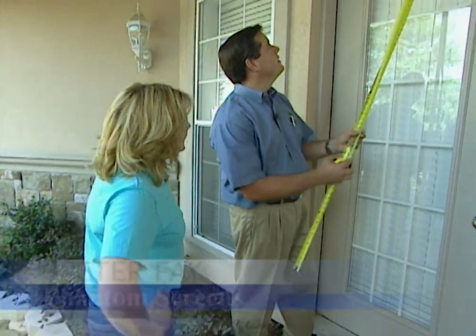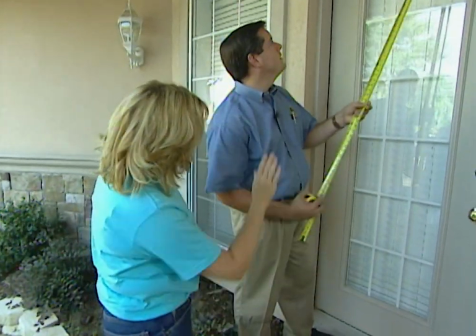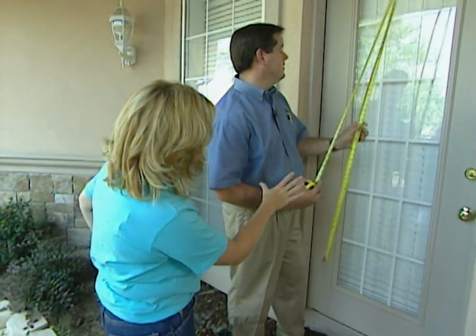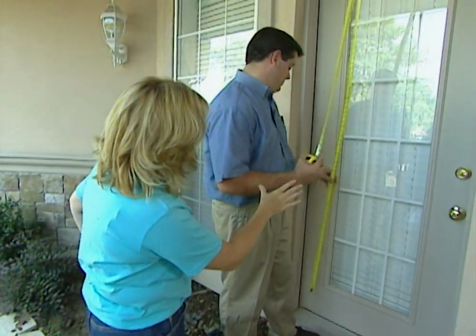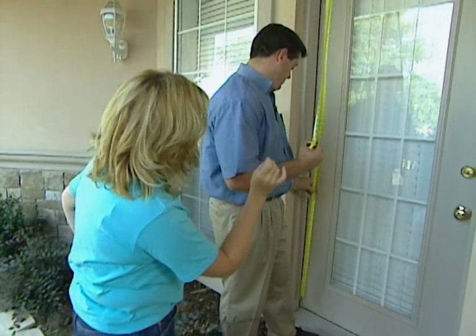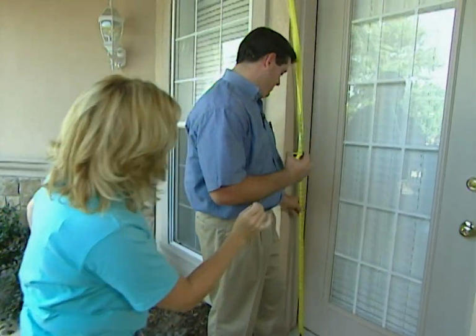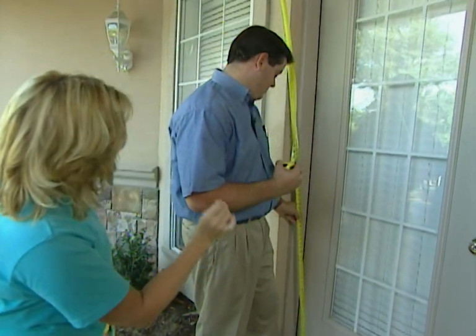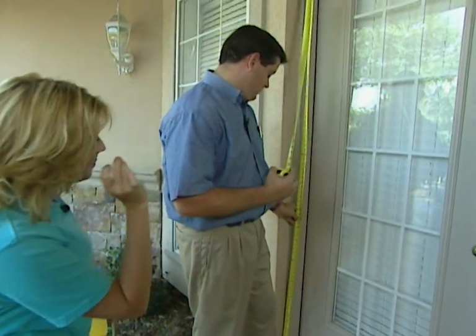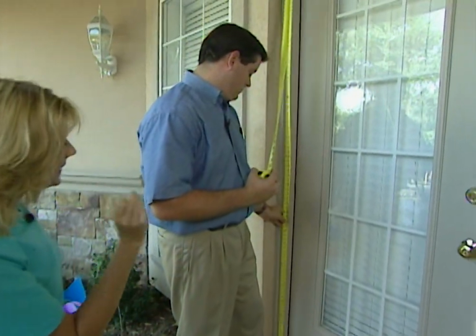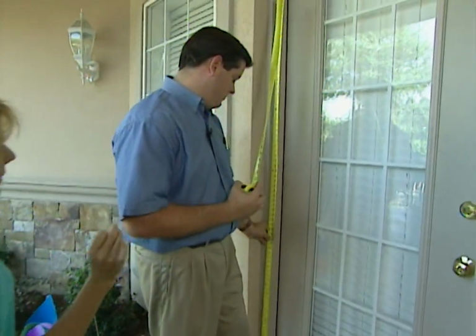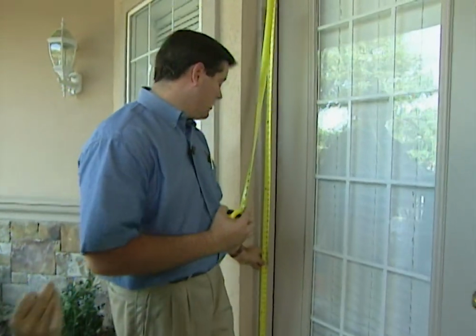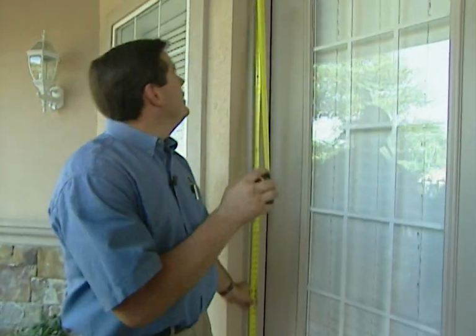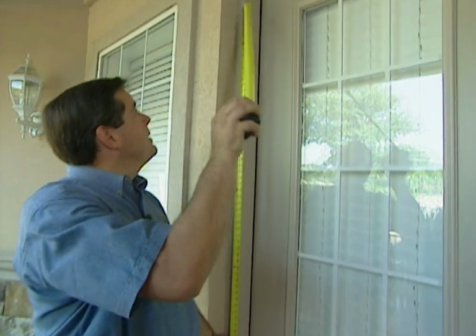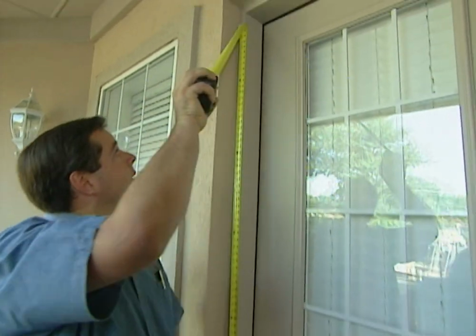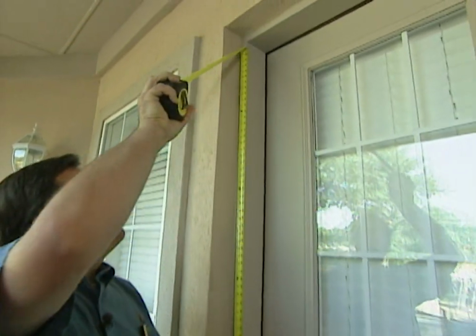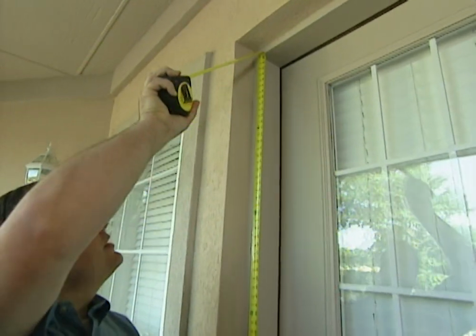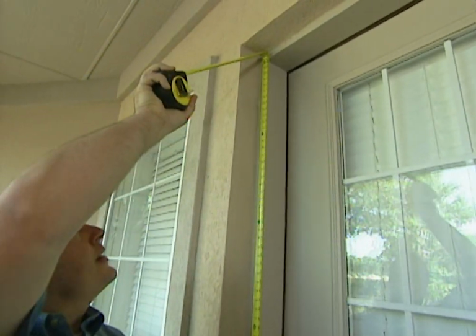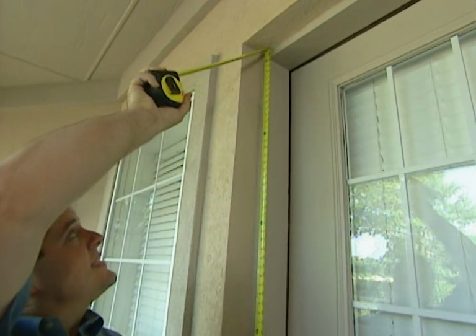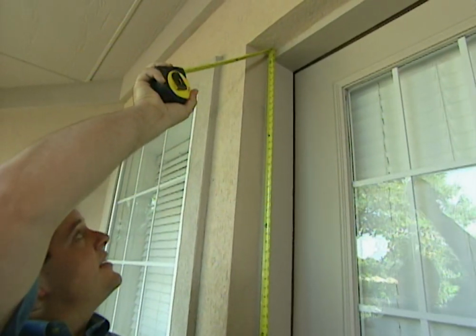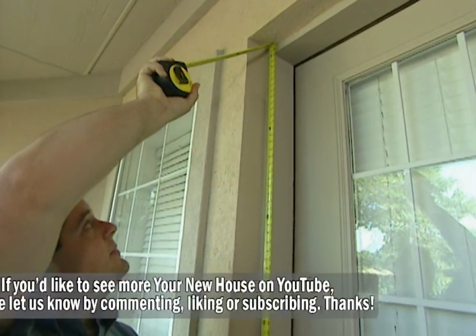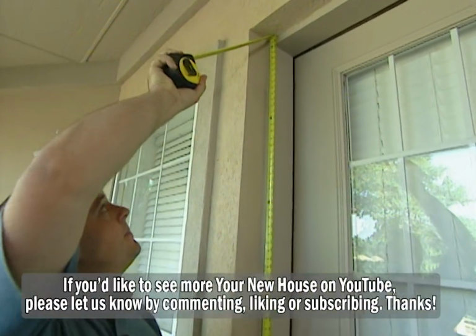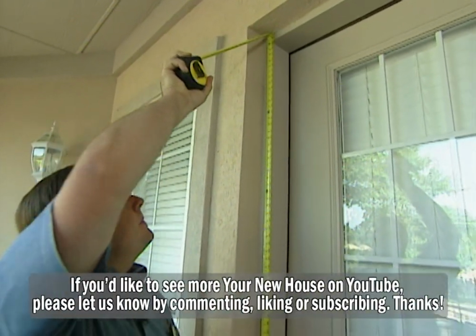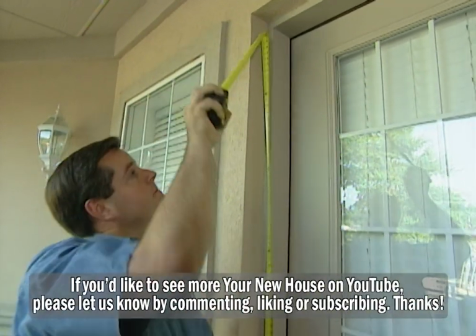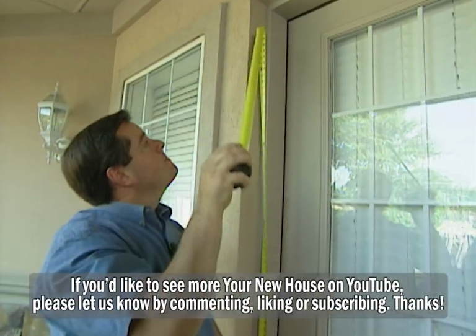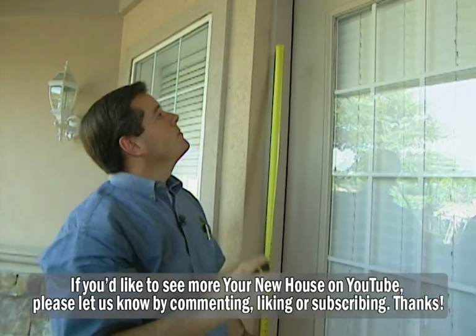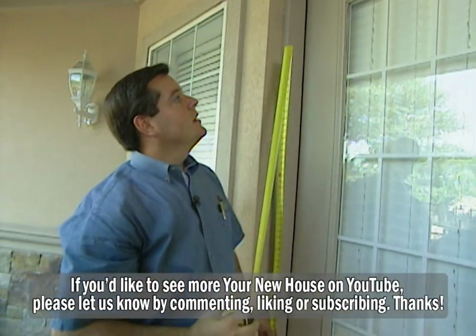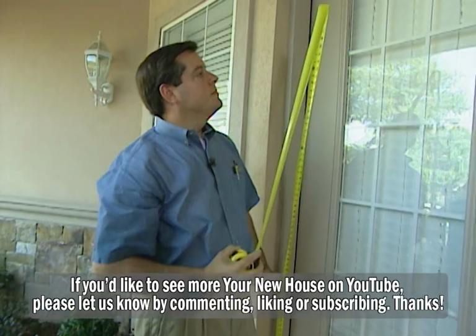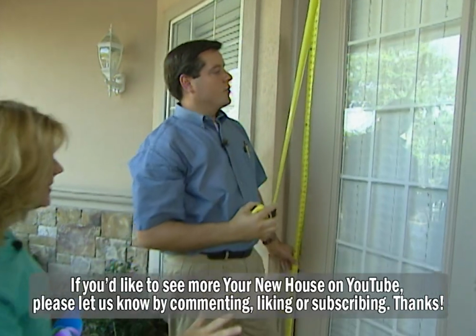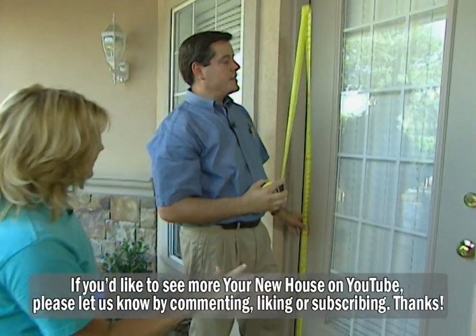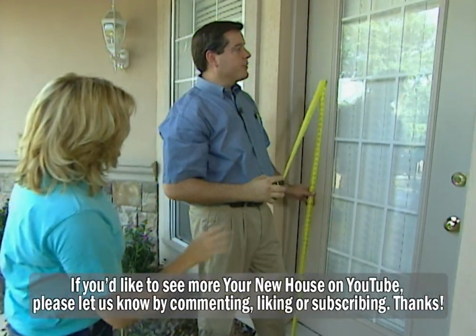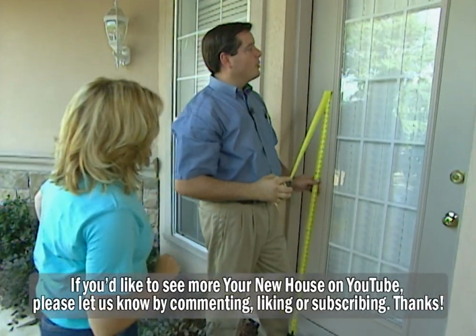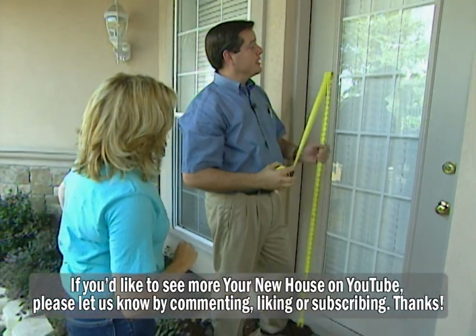You're taking measurements. It's really important that we get precise measurements. We come out and measure it so we can get the exact fit. The homeowner doesn't have to do any of that — we take care of it for the homeowner's needs.